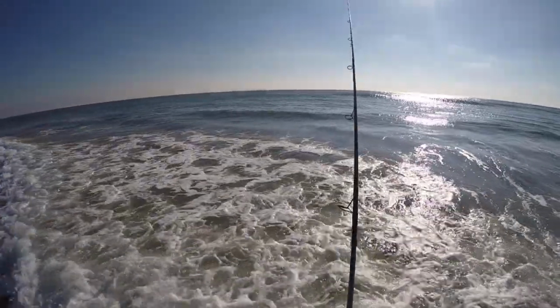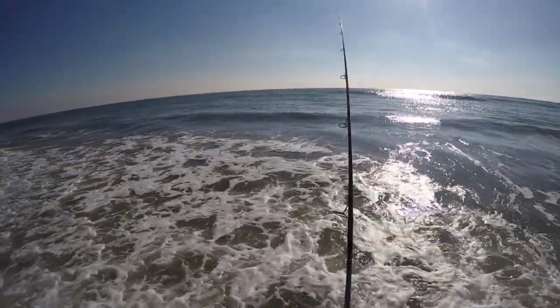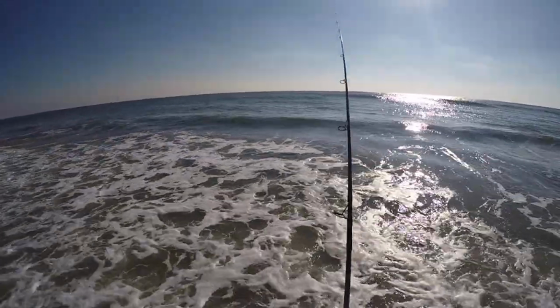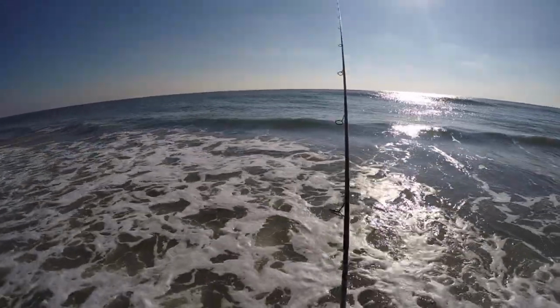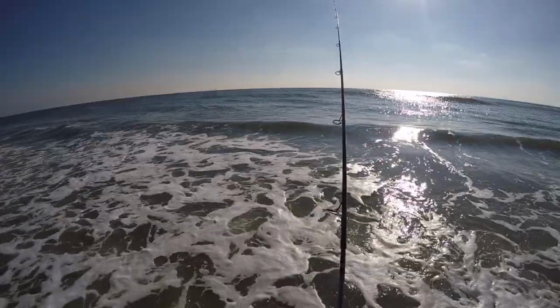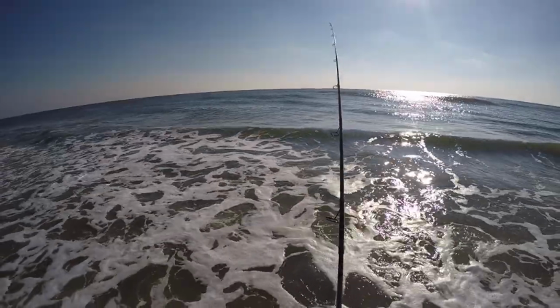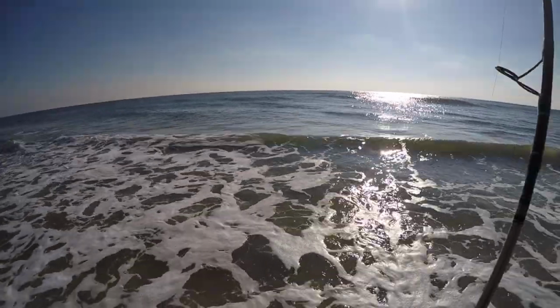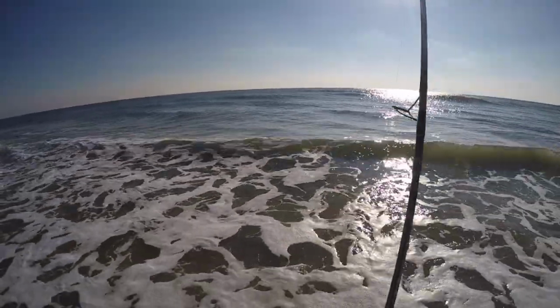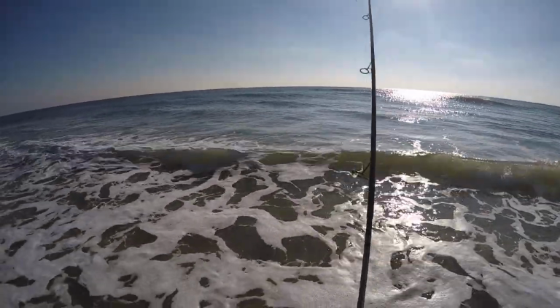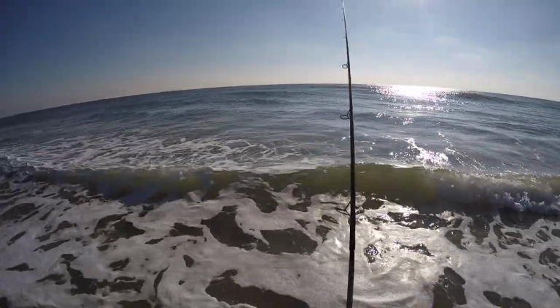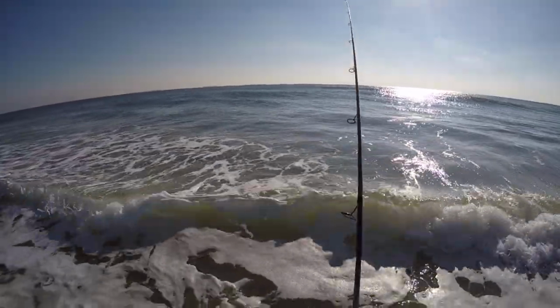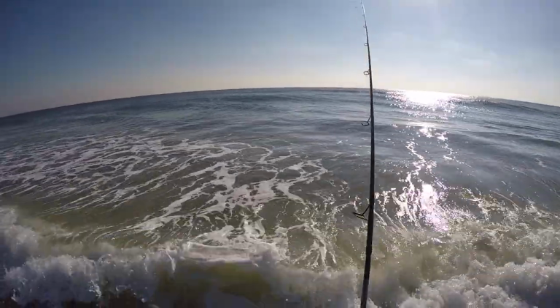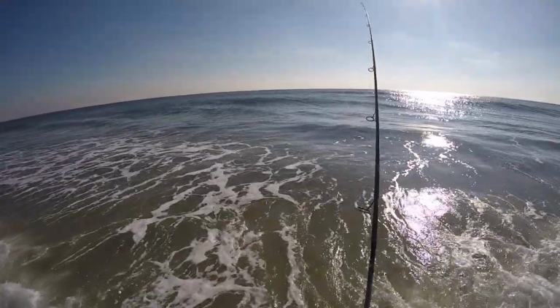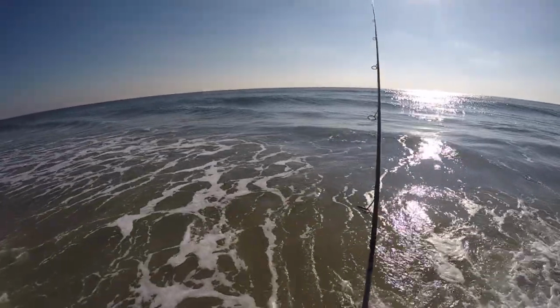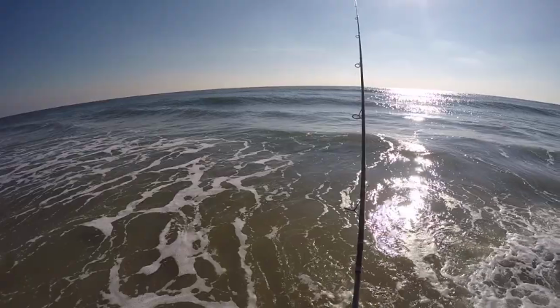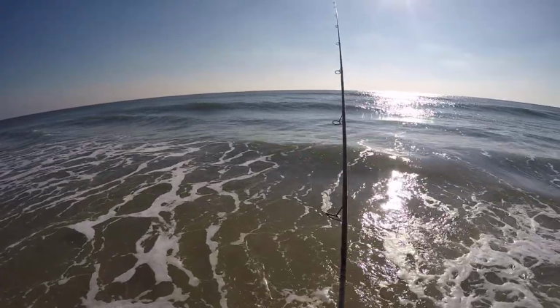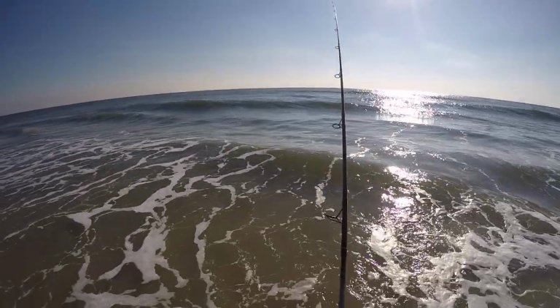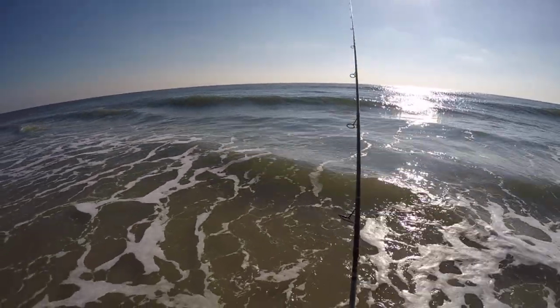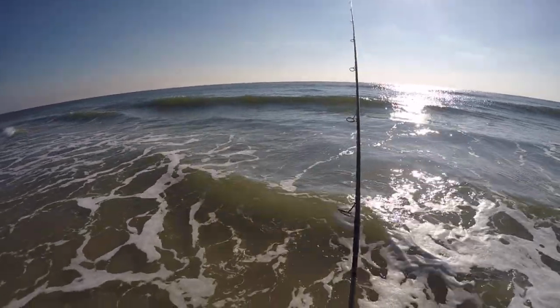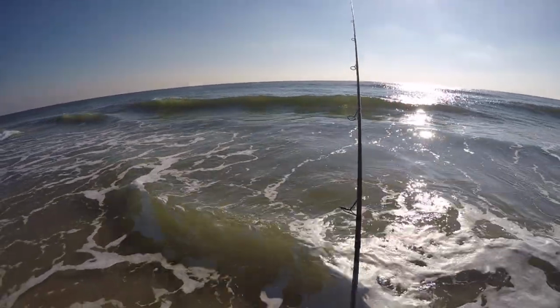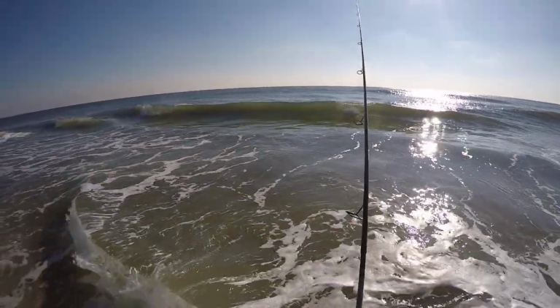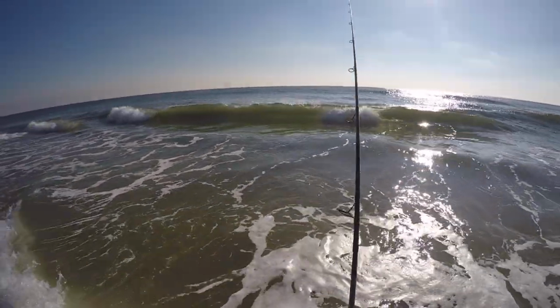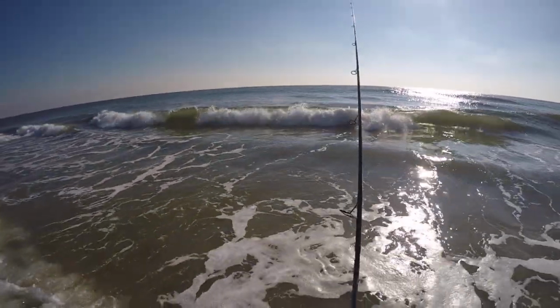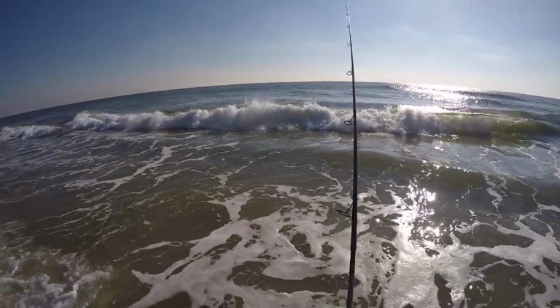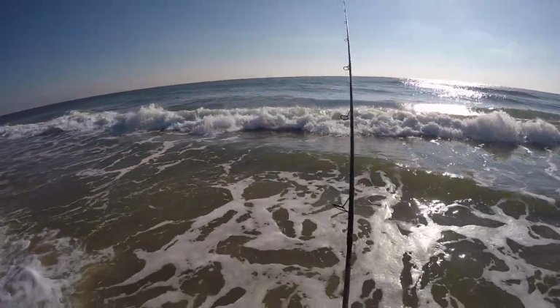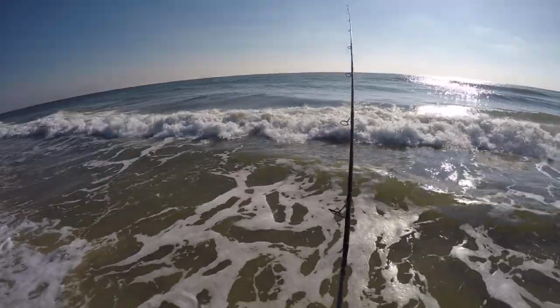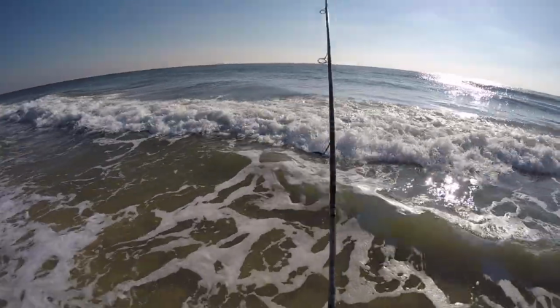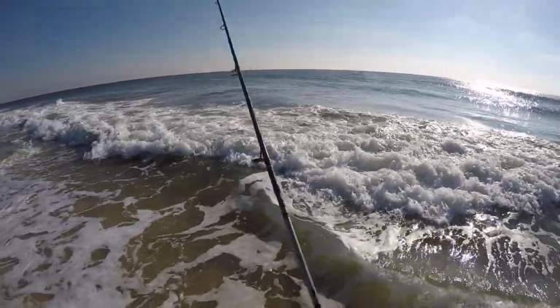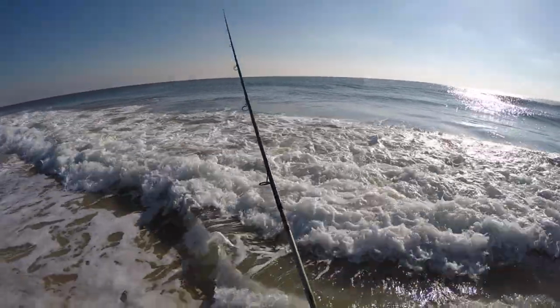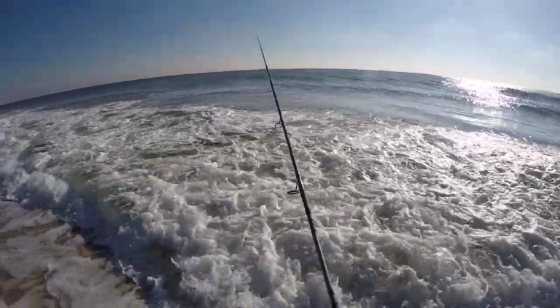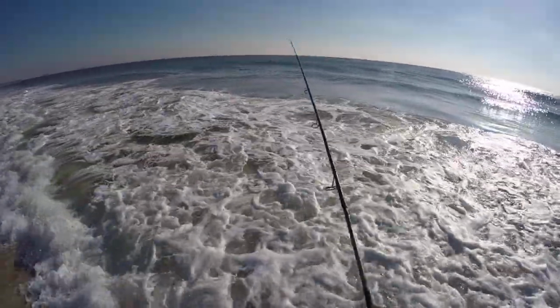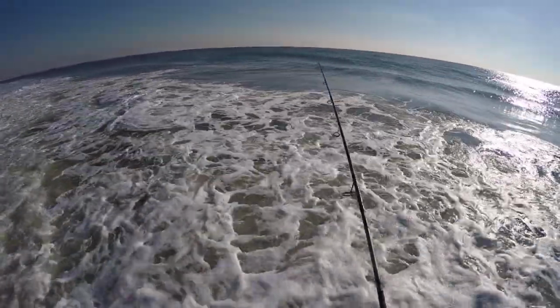Yesterday was fun — got that redfish and I was so happy about that. Released him. I'm guessing he was up here just because the water is a lot warmer.